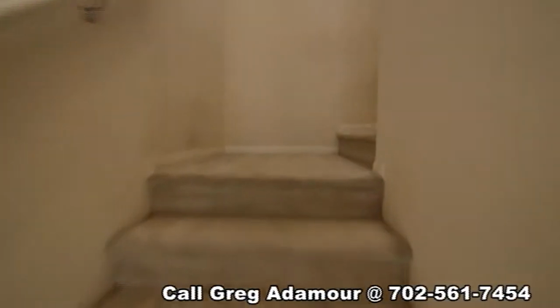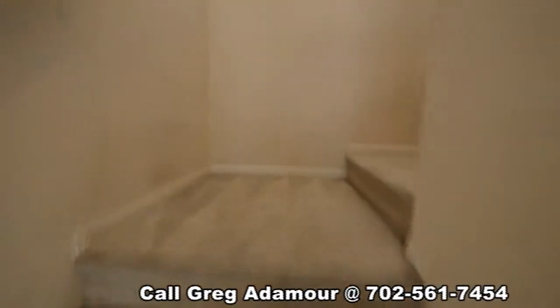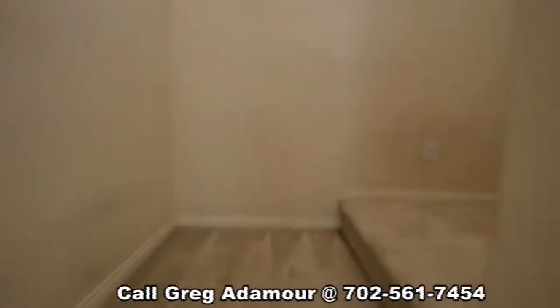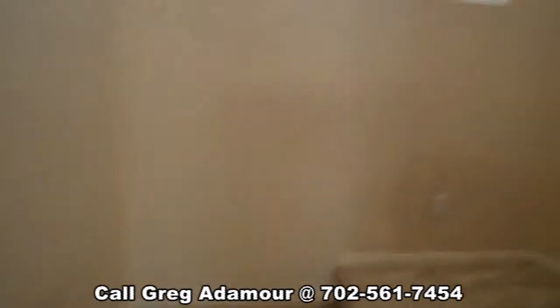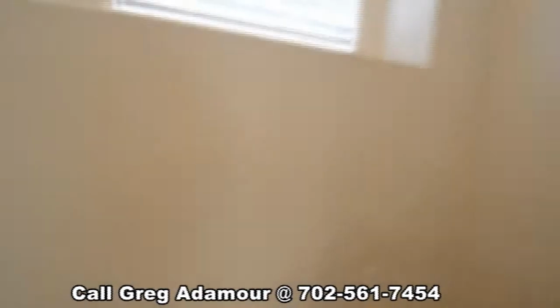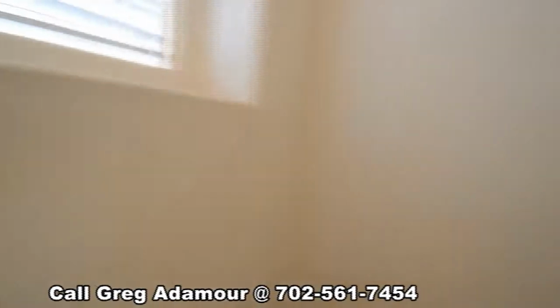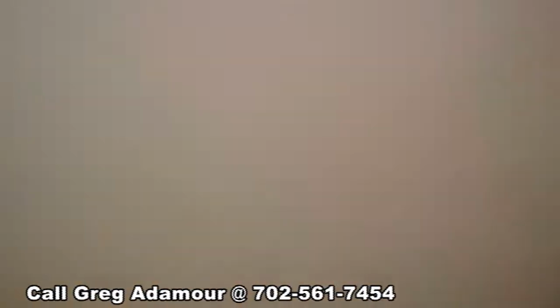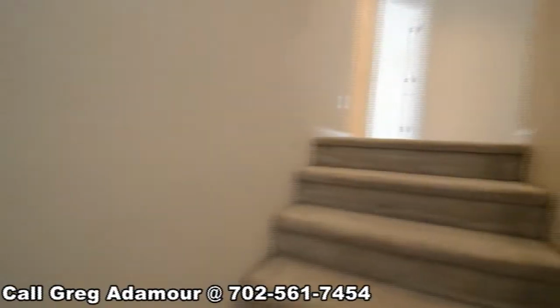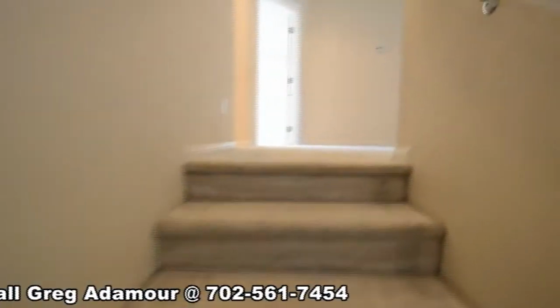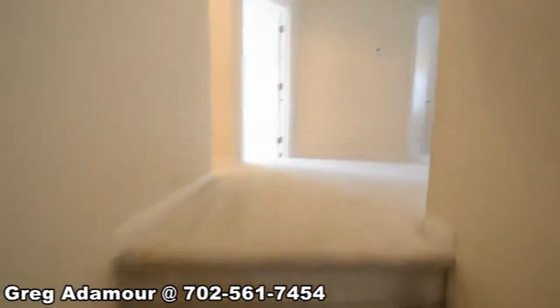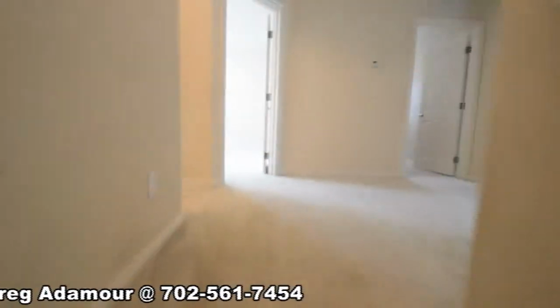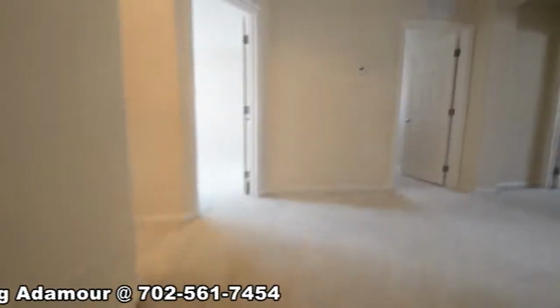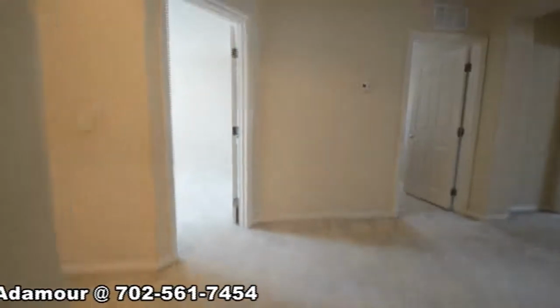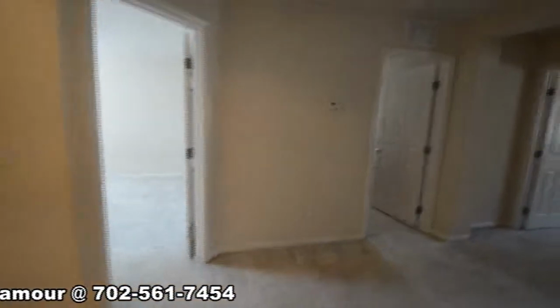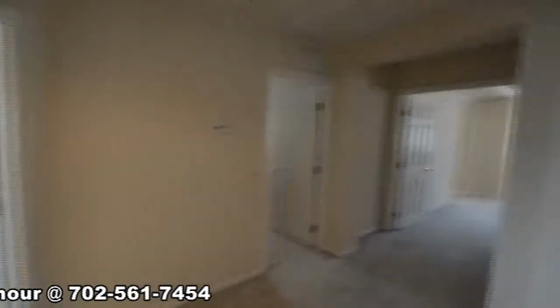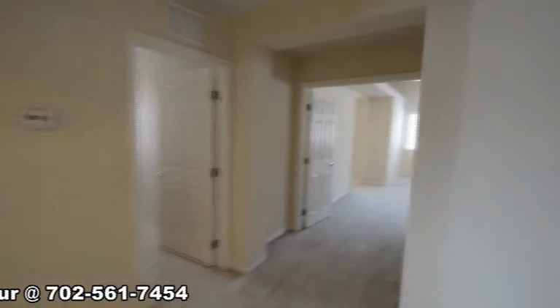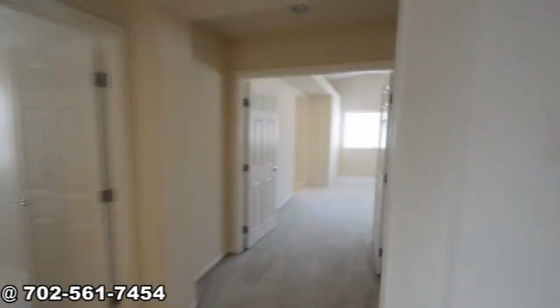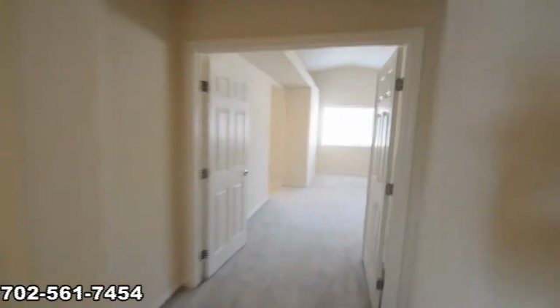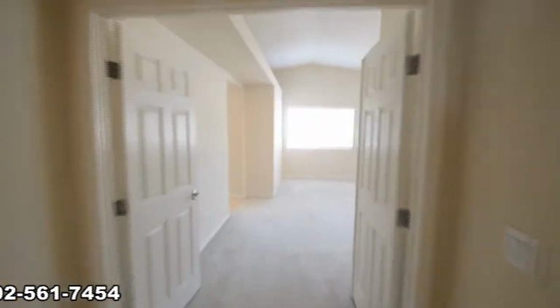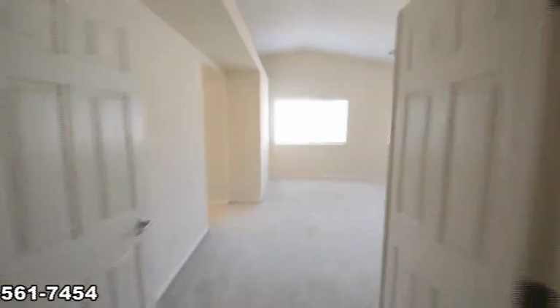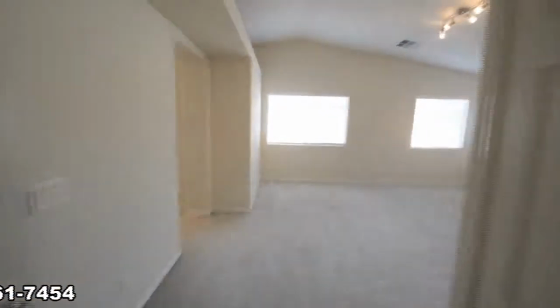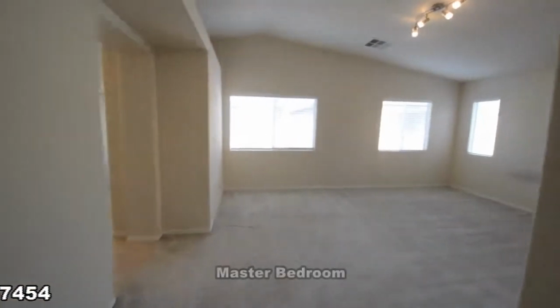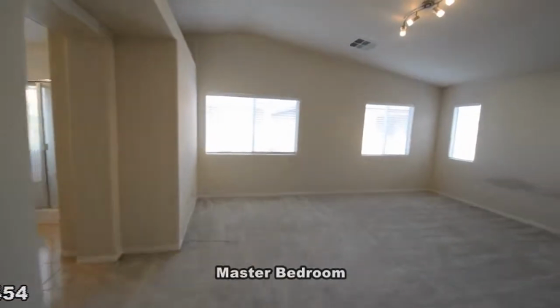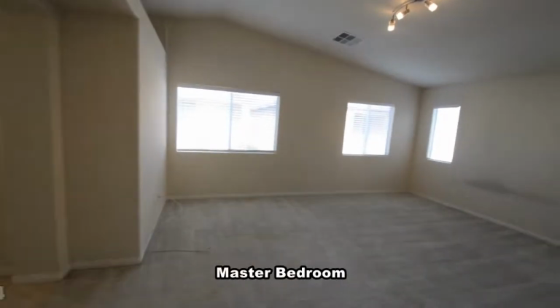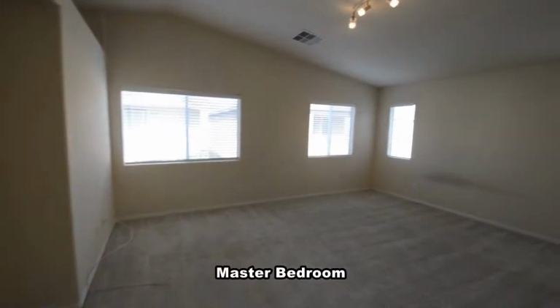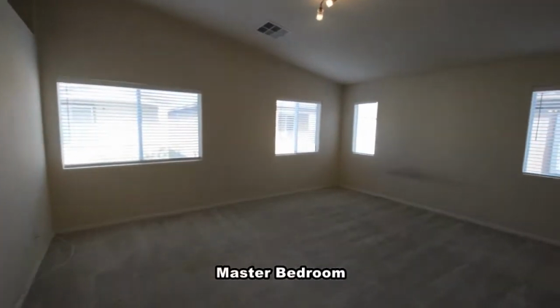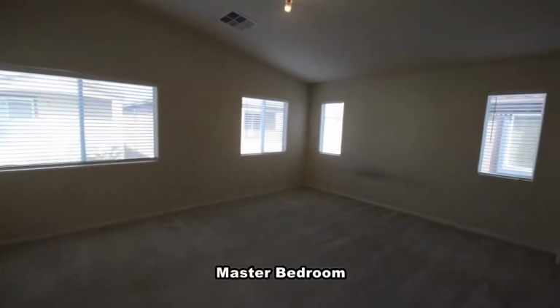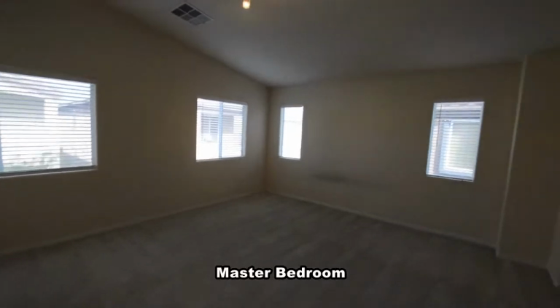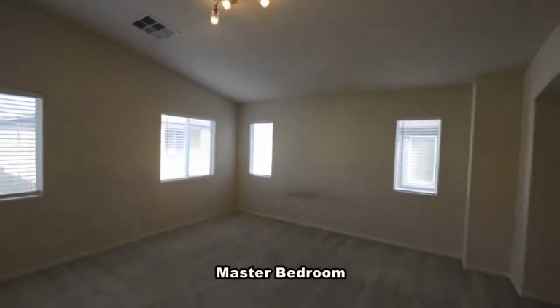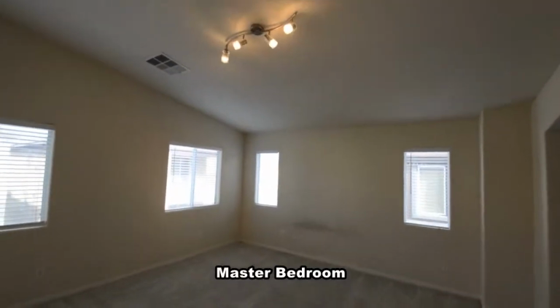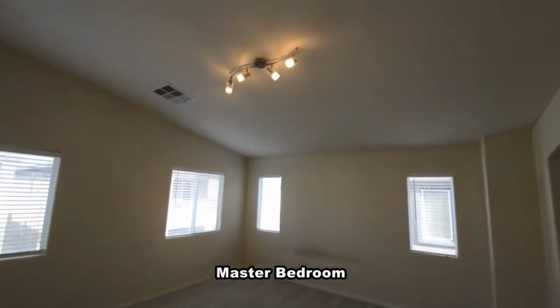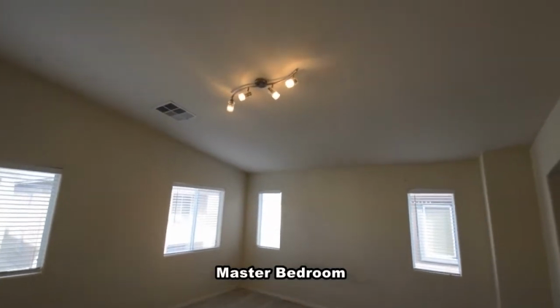The upstairs is carpeted and has four bedrooms, two full bathrooms, and the laundry room.